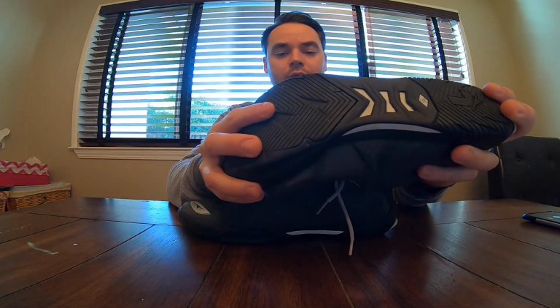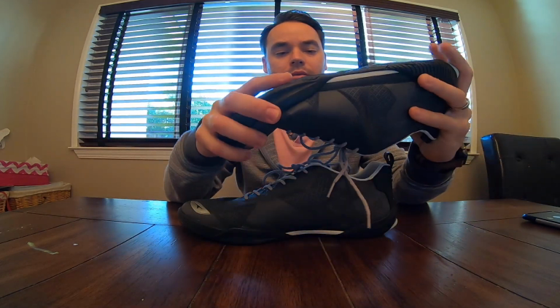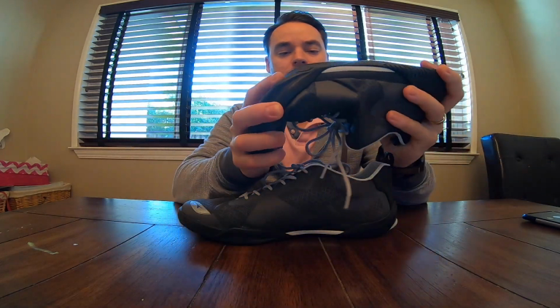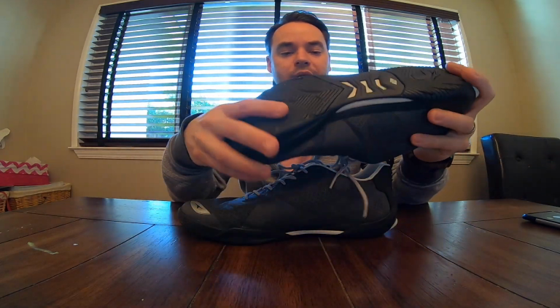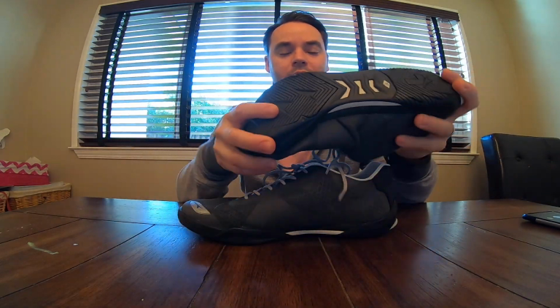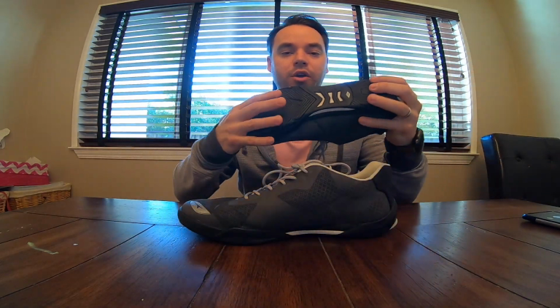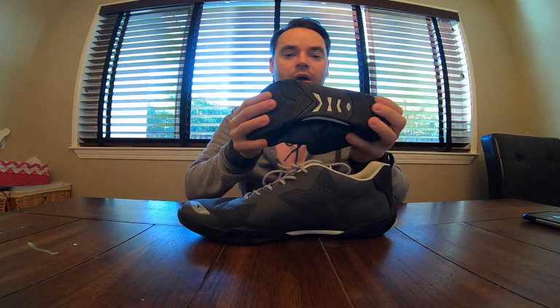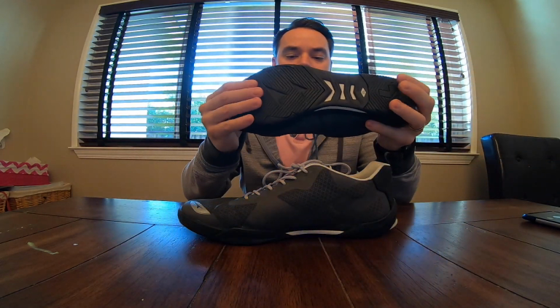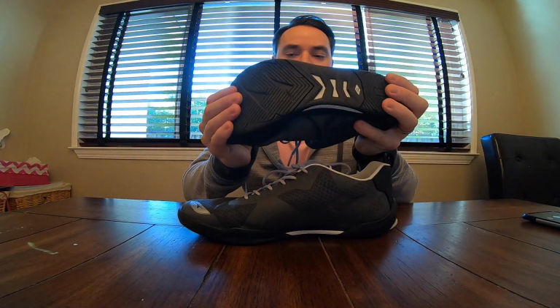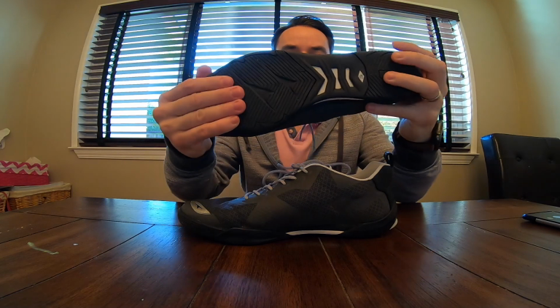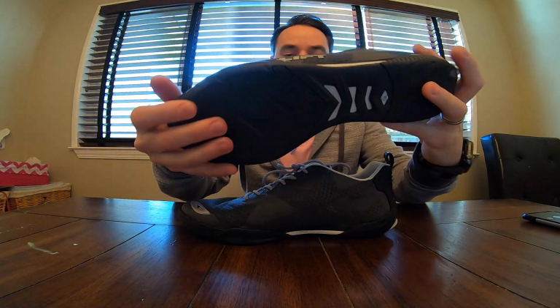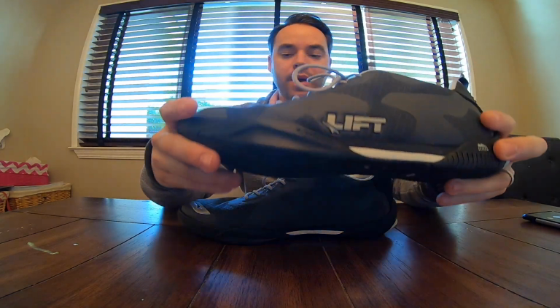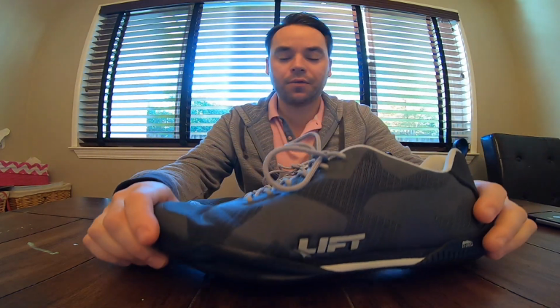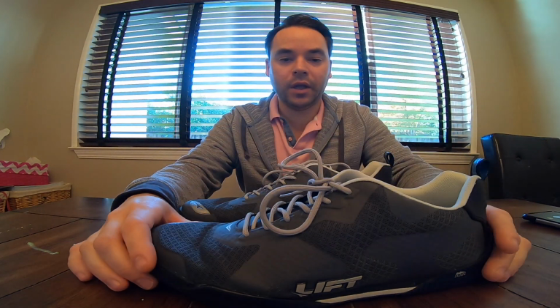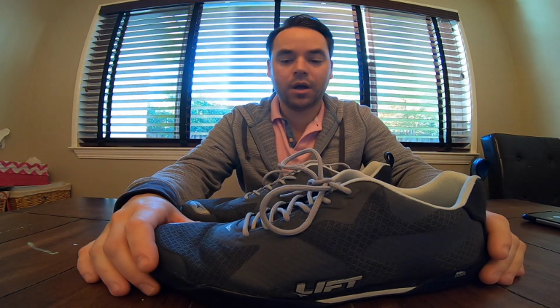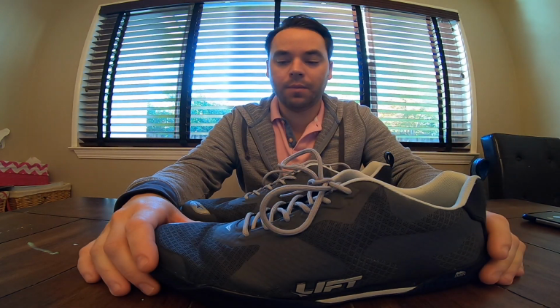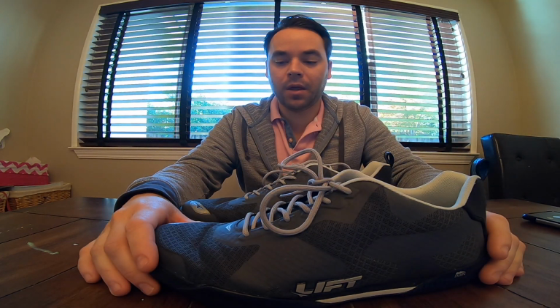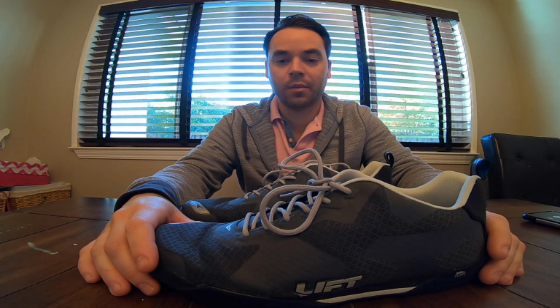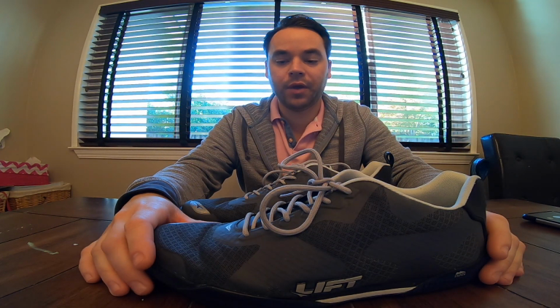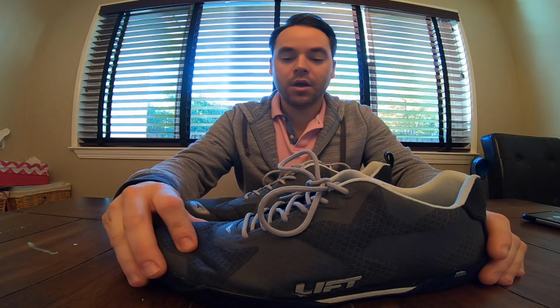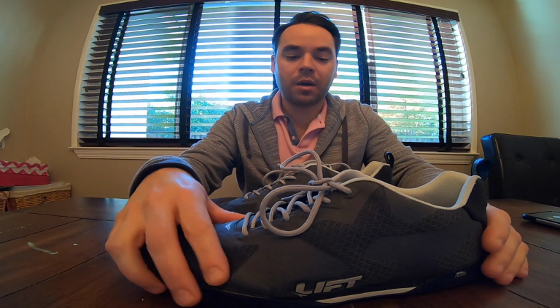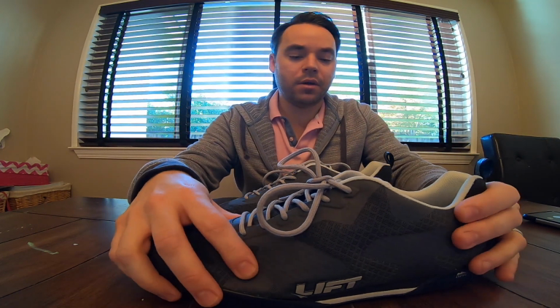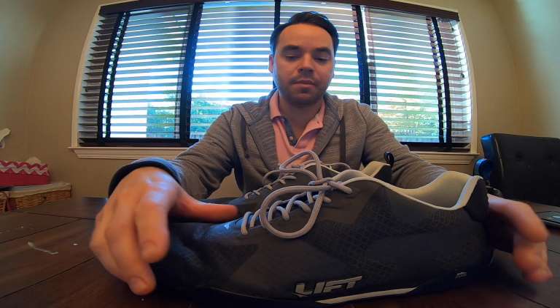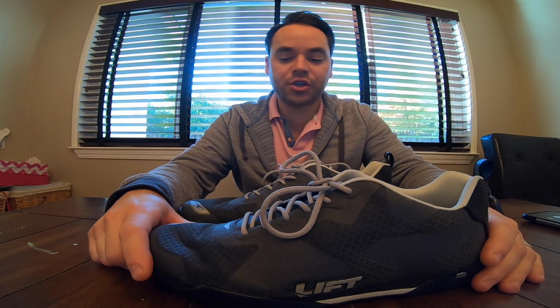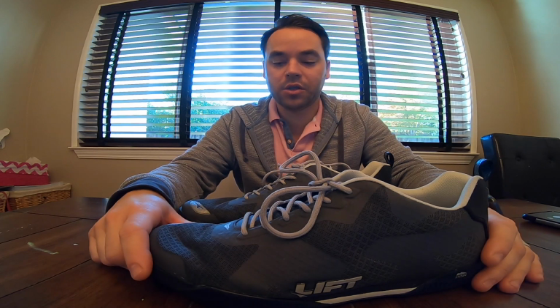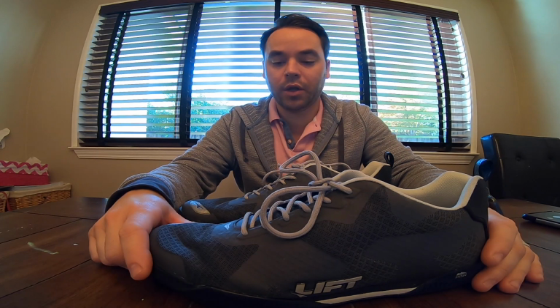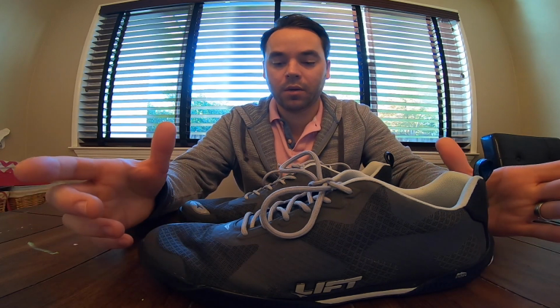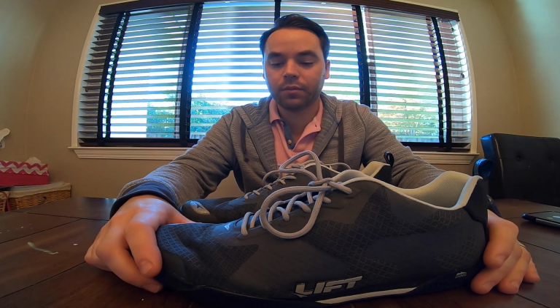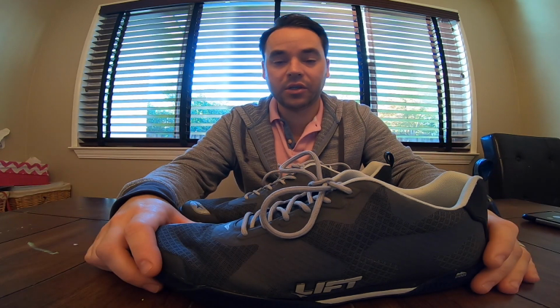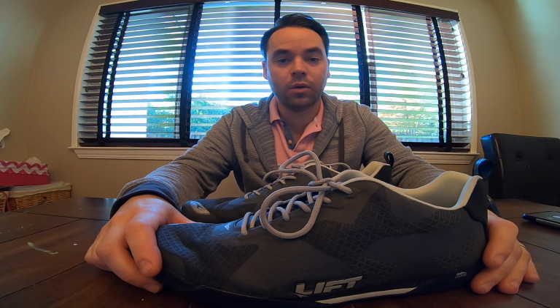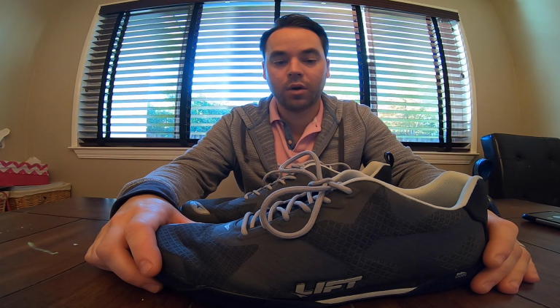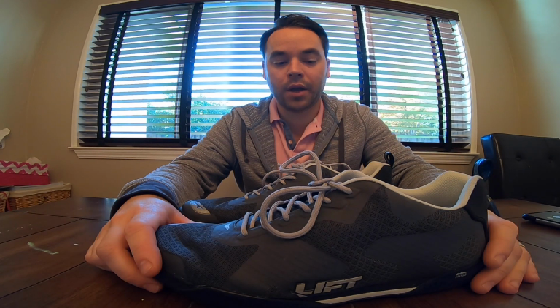The sole is pretty thin, so you don't lose any control or feedback or feeling on the bottom of your feet. The top is nice mesh, so it really stays cool while flying.